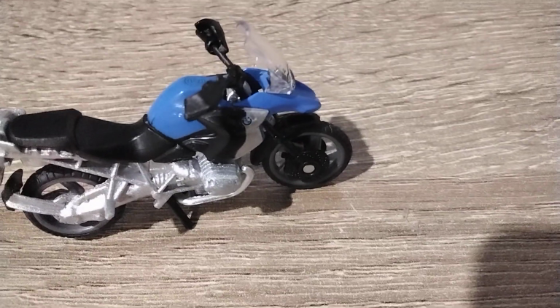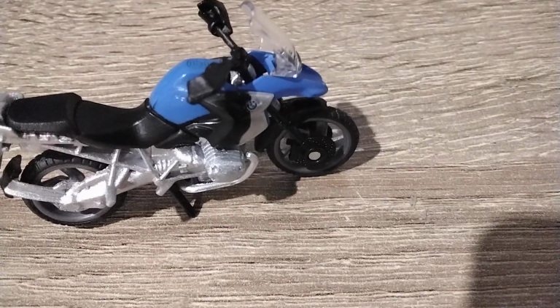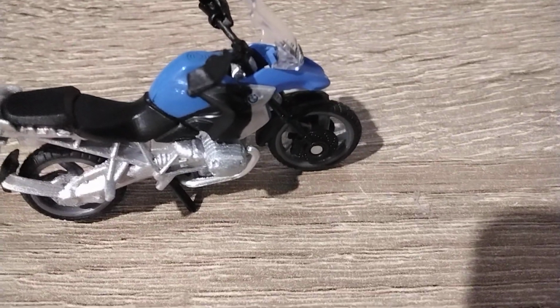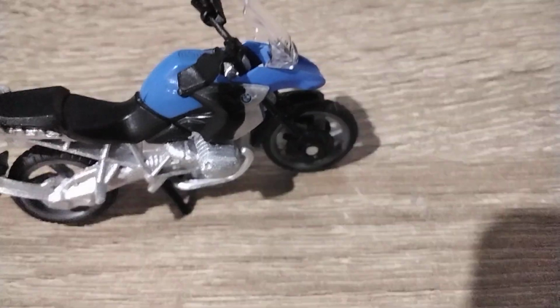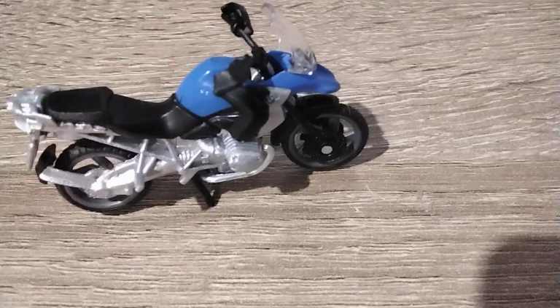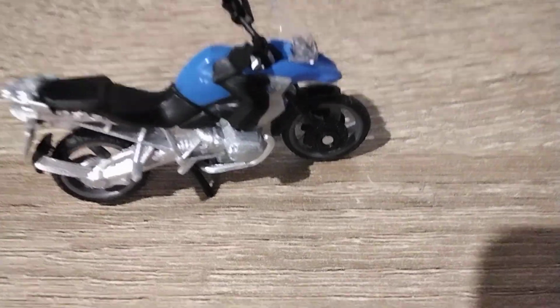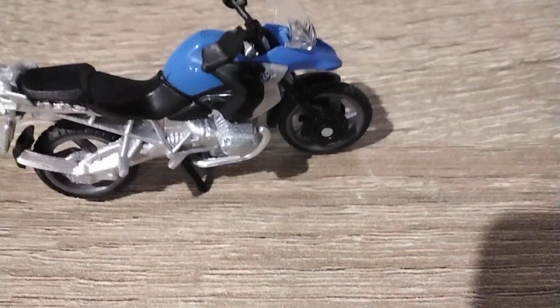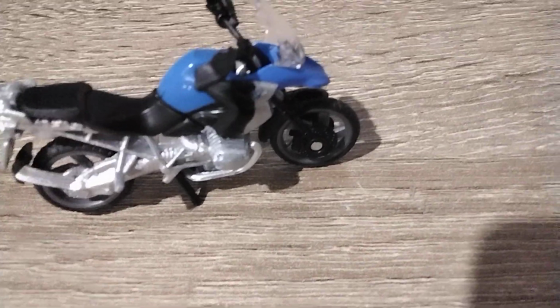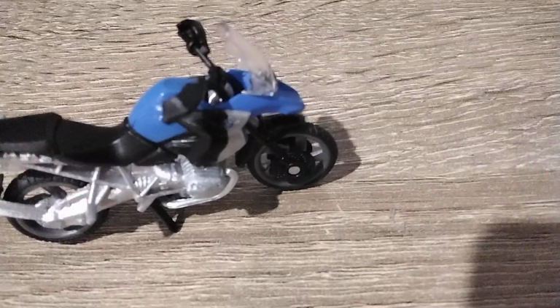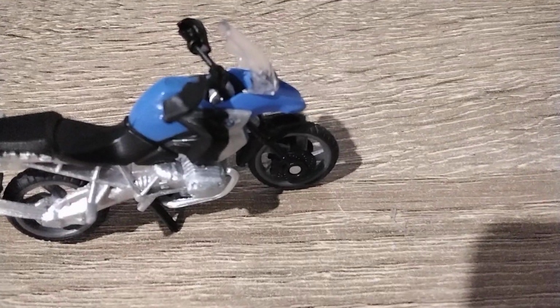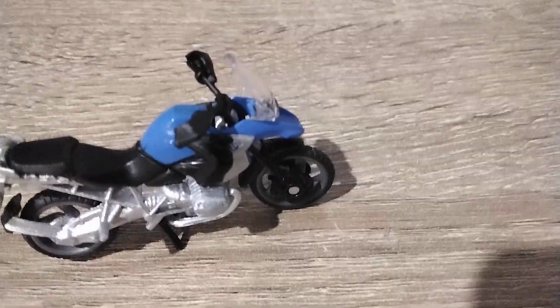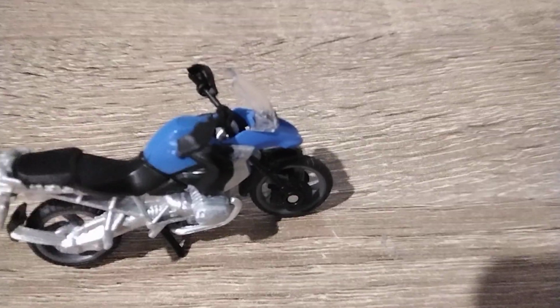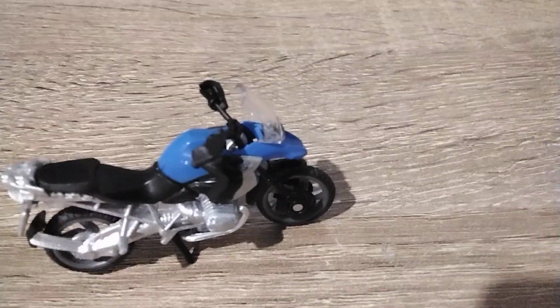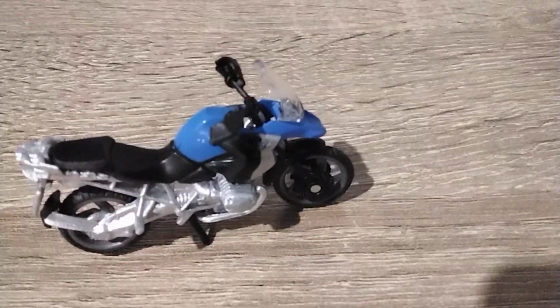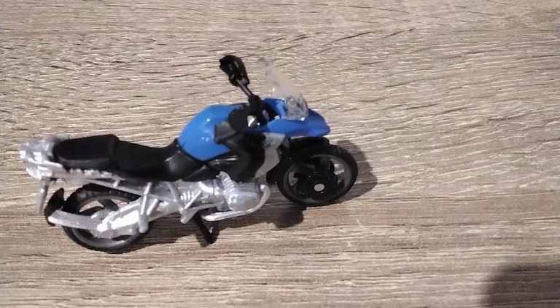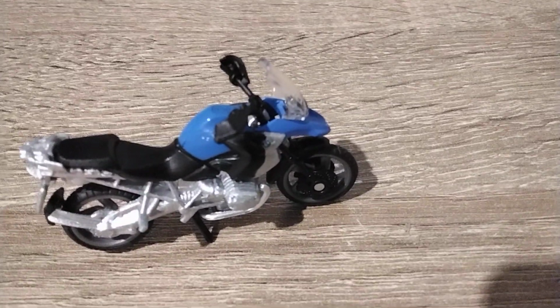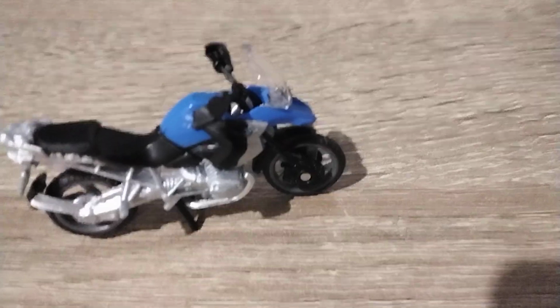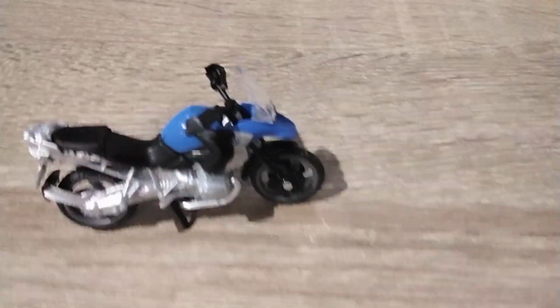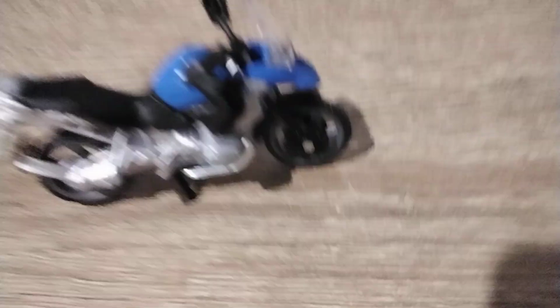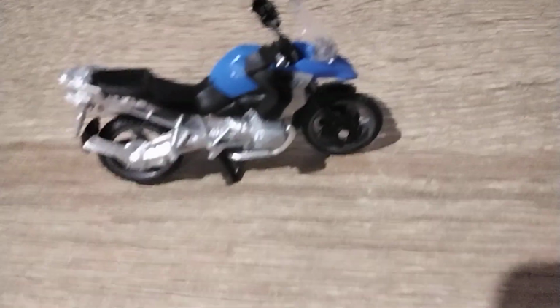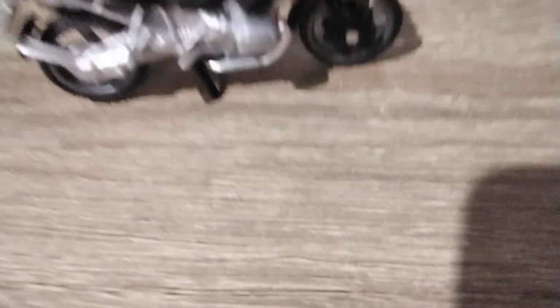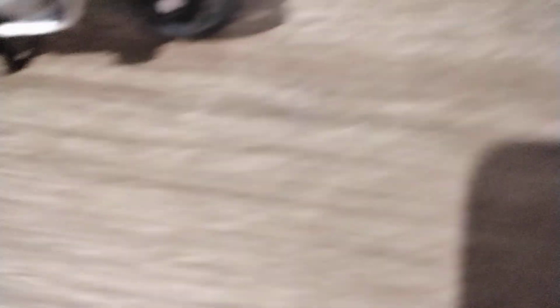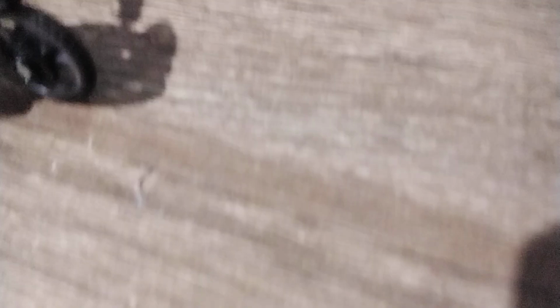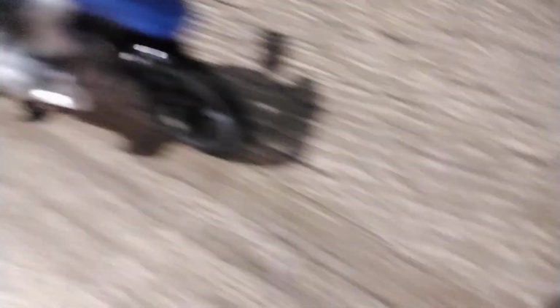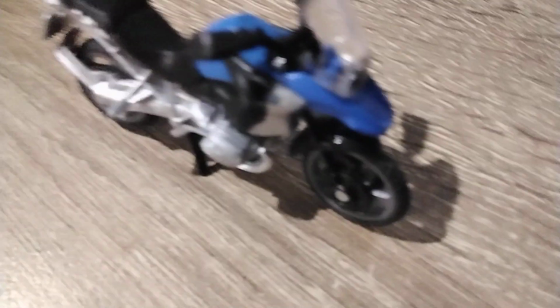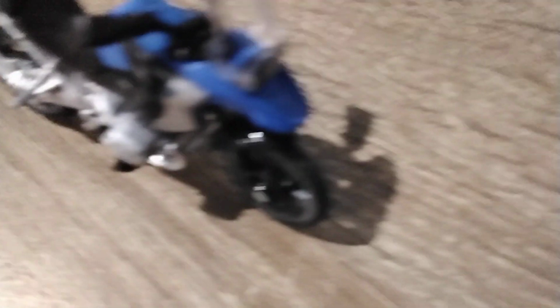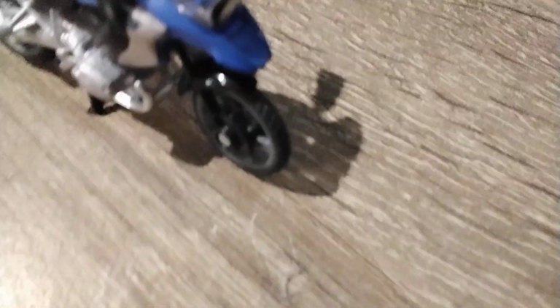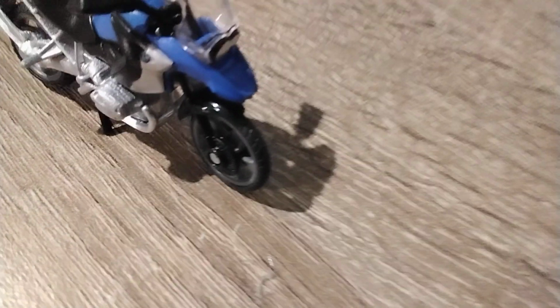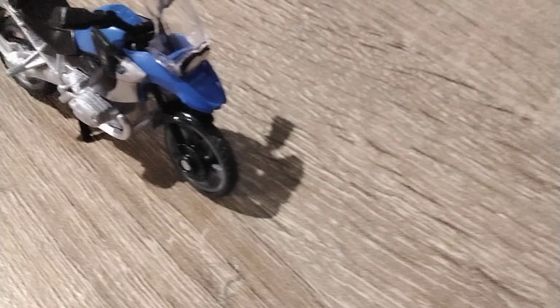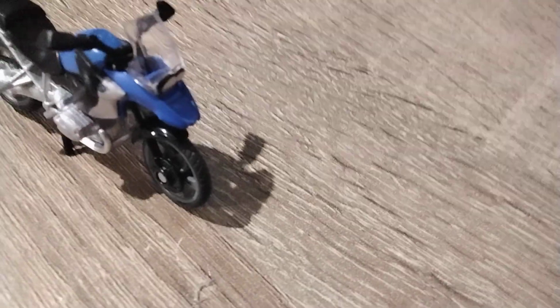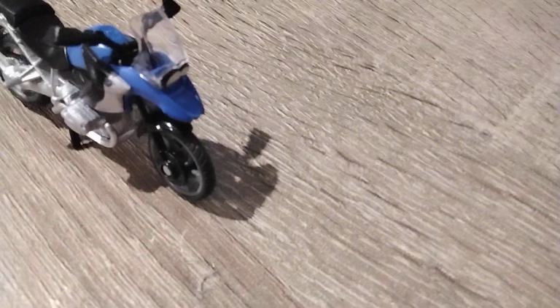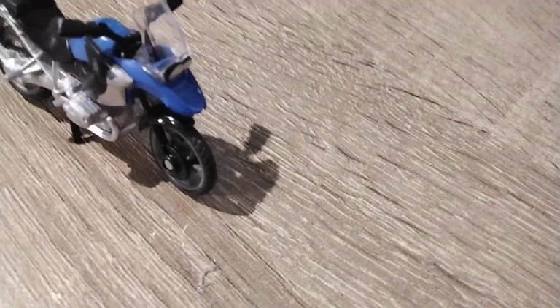Nice detailed engine and stuff, frames. I like the blue and black — that's really cool. And the silver too. There are also parts that look like eyes, which I like.